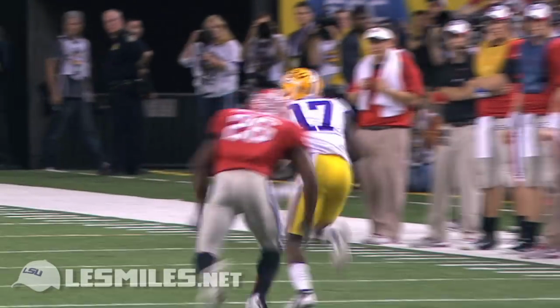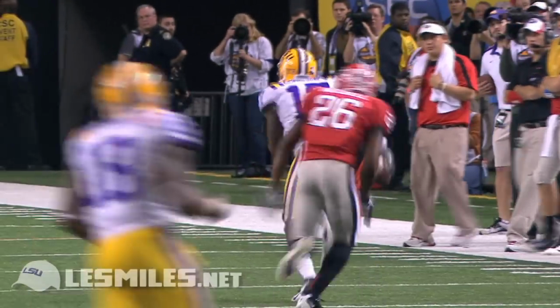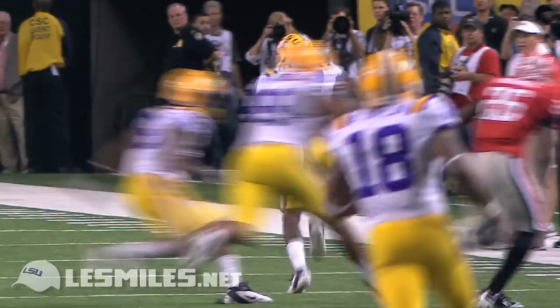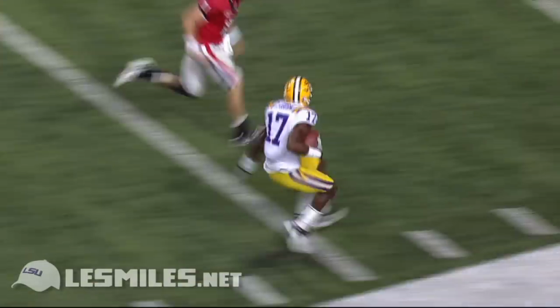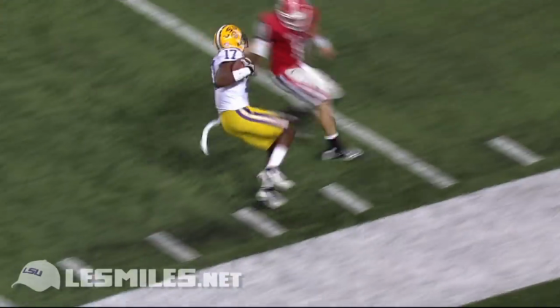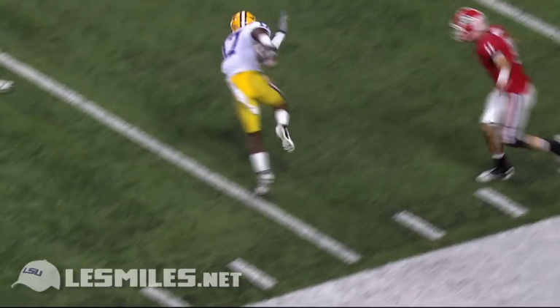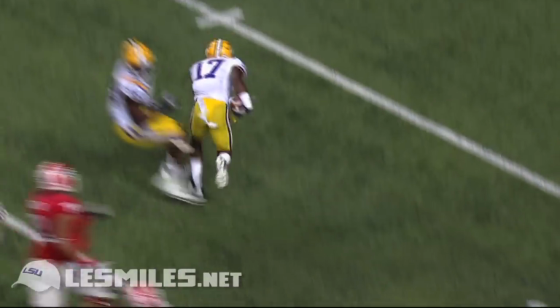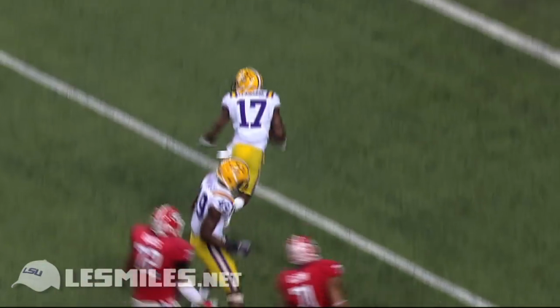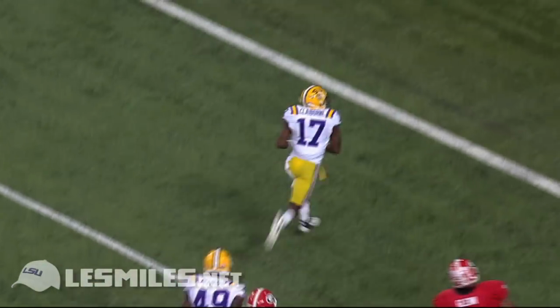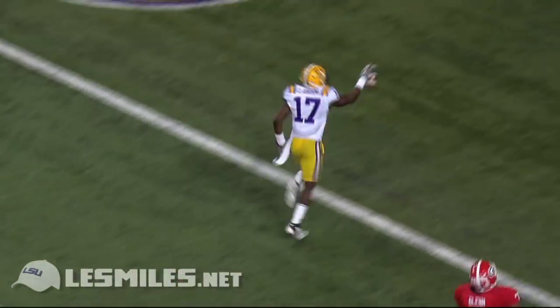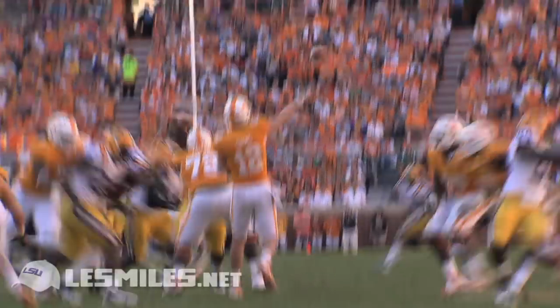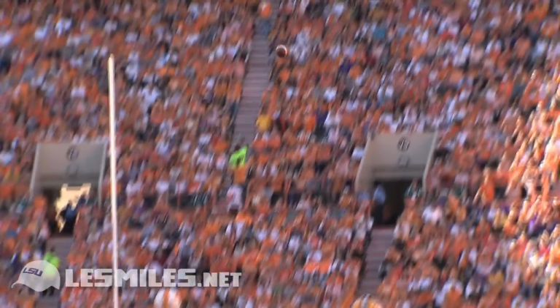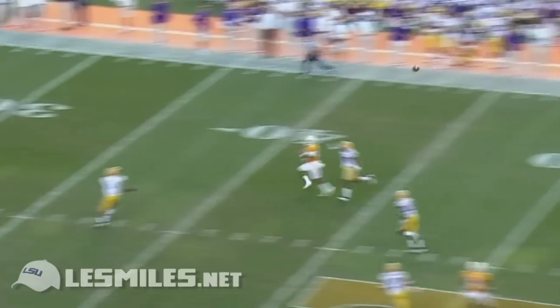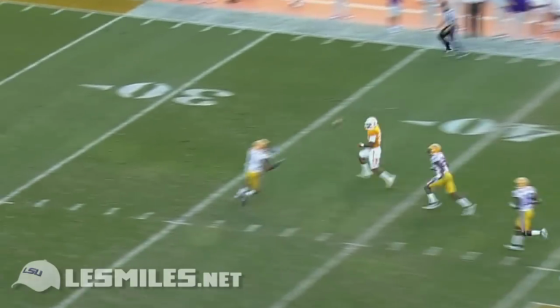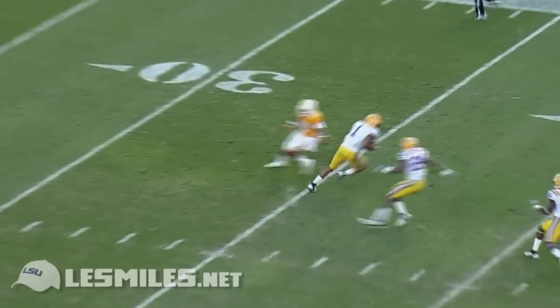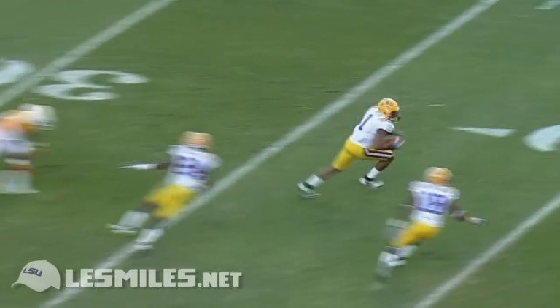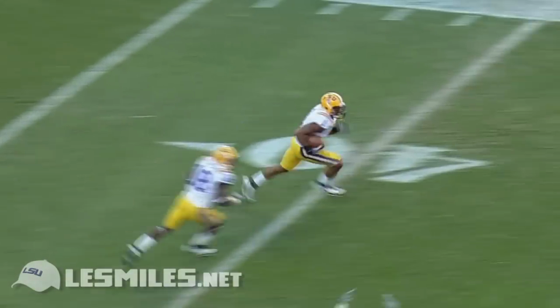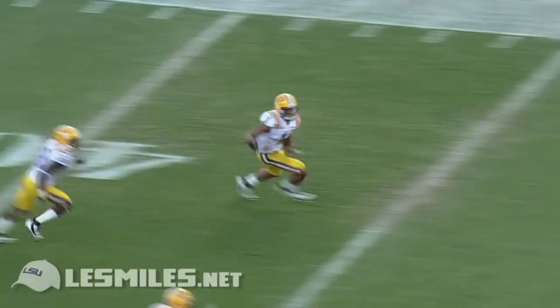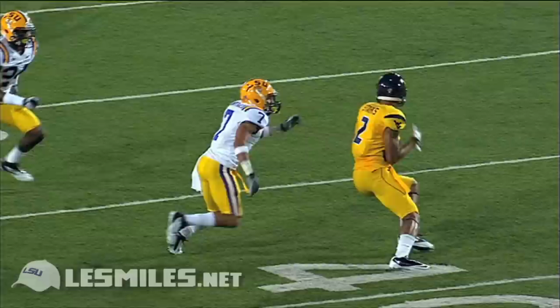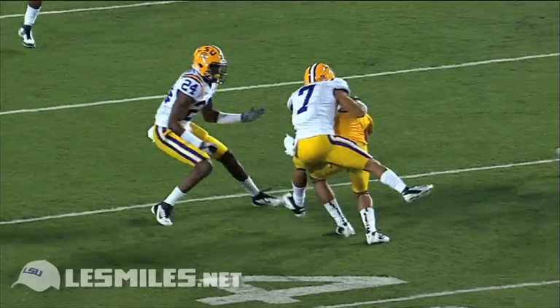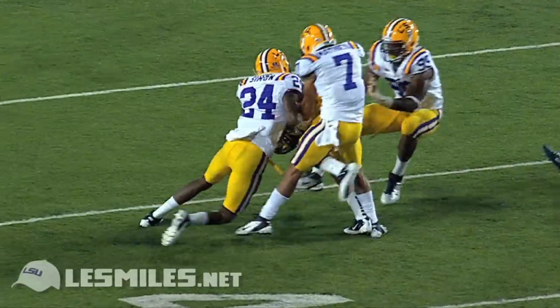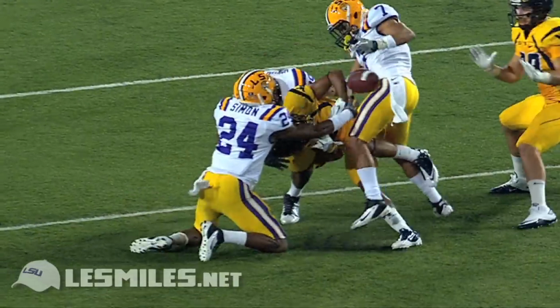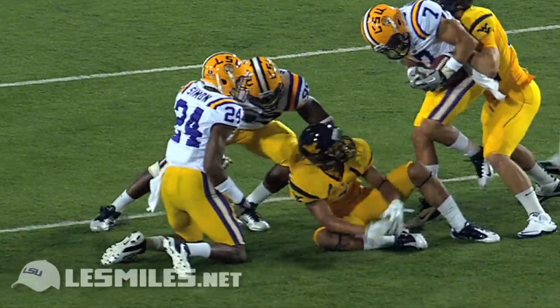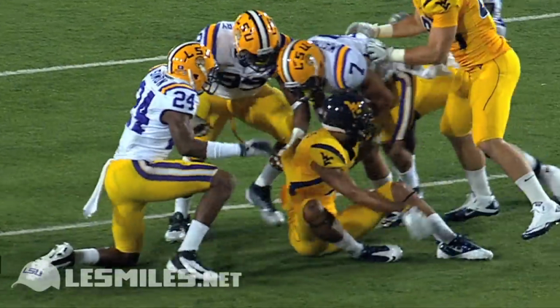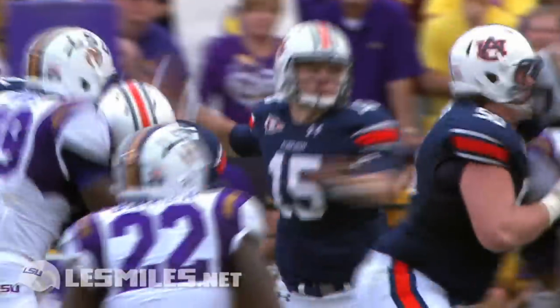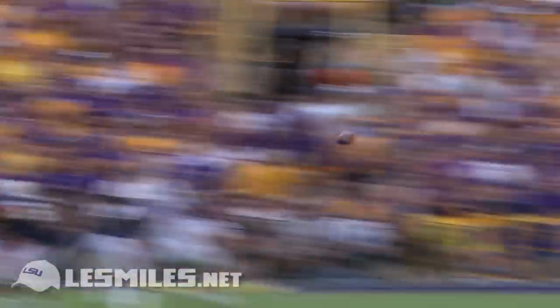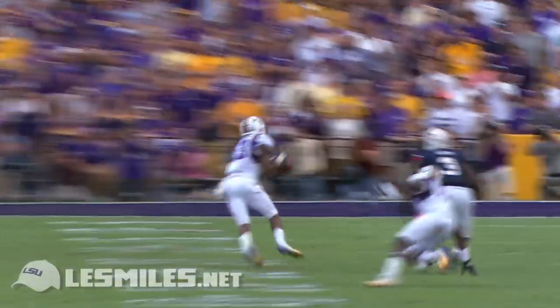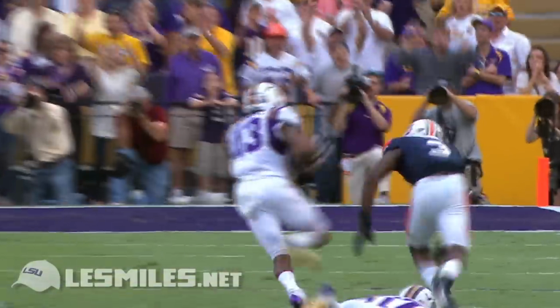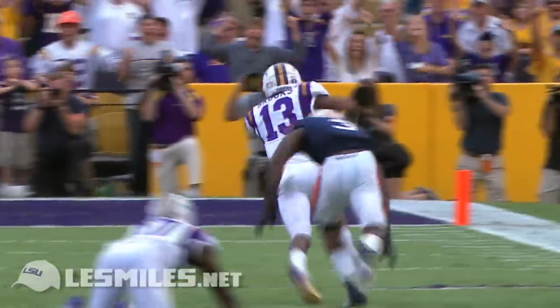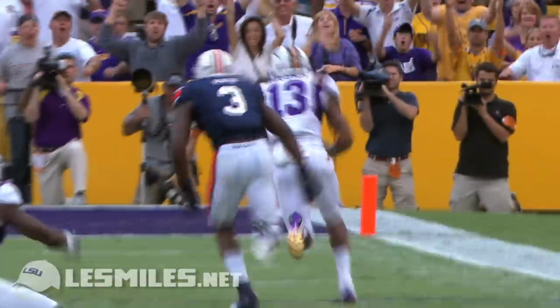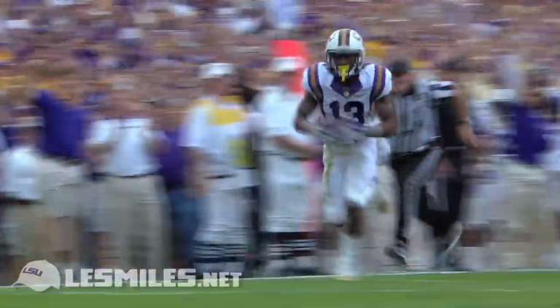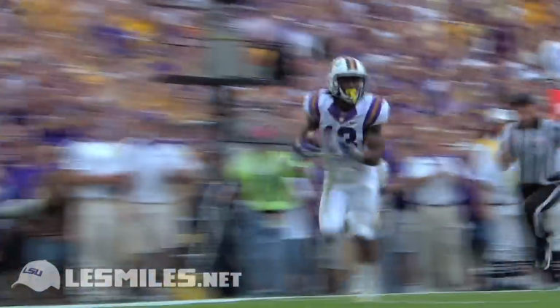Intercepted — picked off by Morris Claiborne, in for the touchdown. Deep into double cover, it's intercepted — picked off by Eric Reid. The ball came out of there with it, and the Tigers had it. It's going to go Ron Brooks for the touchdown.